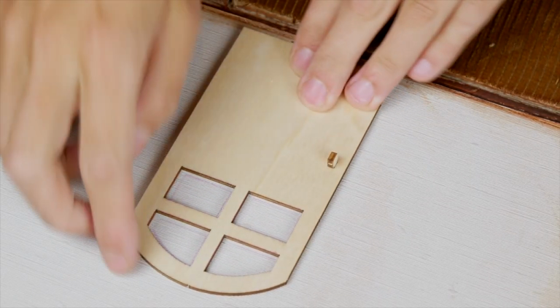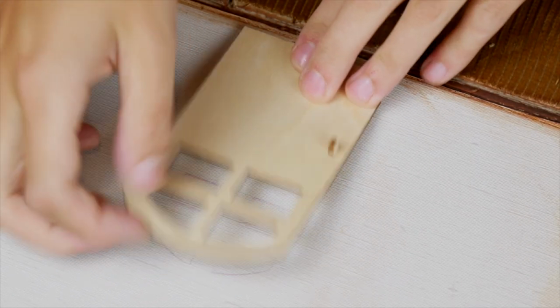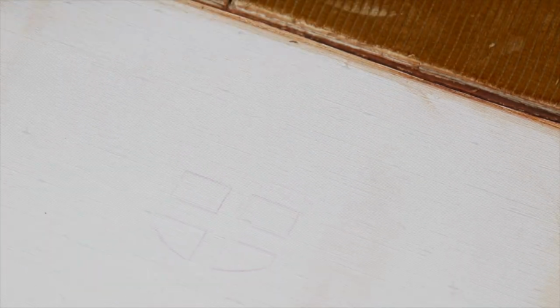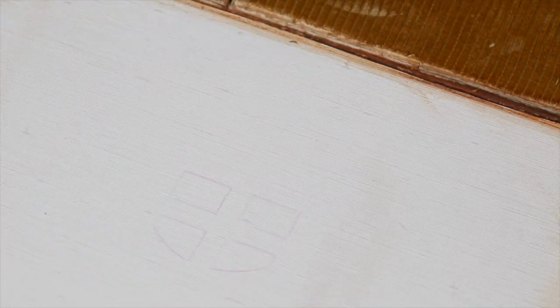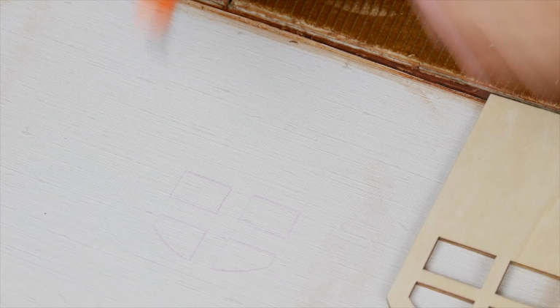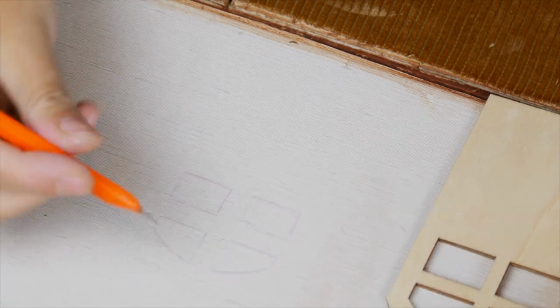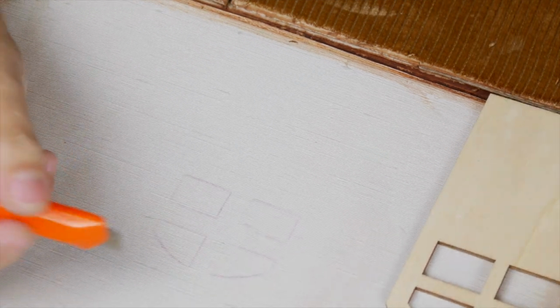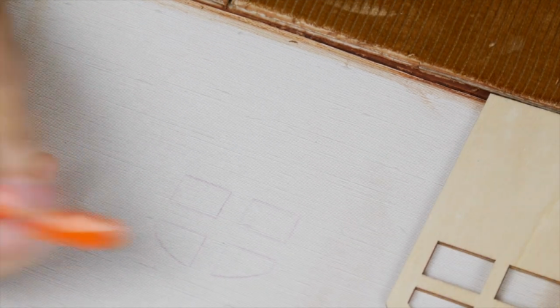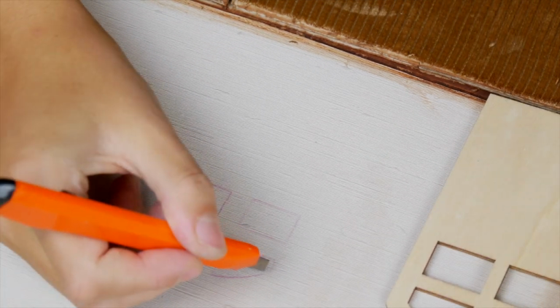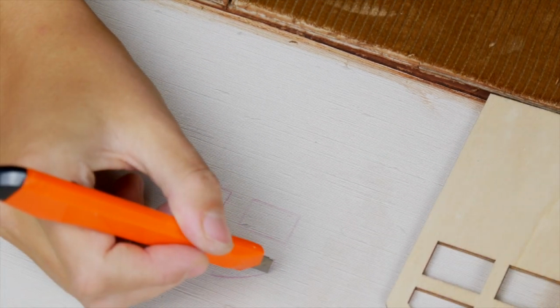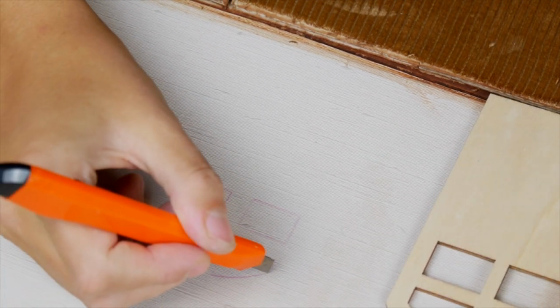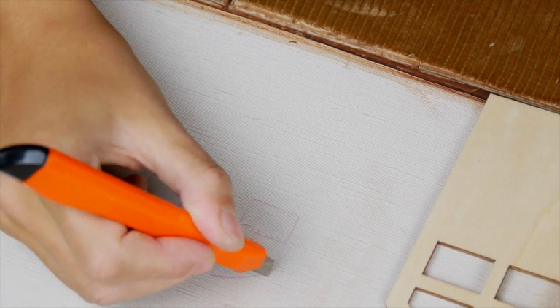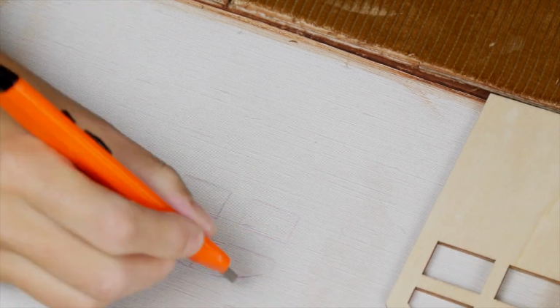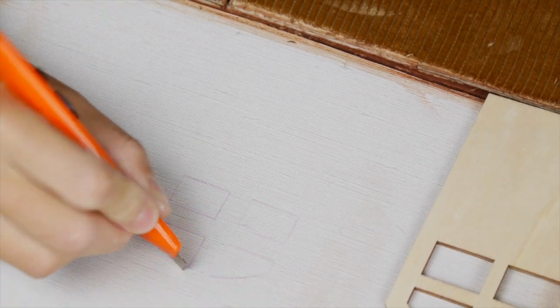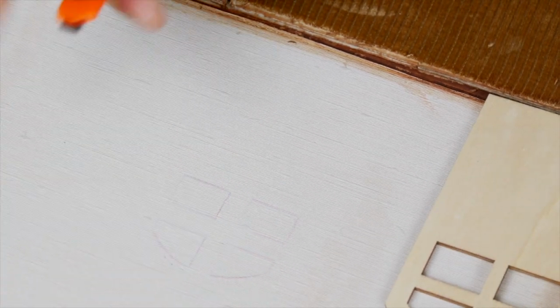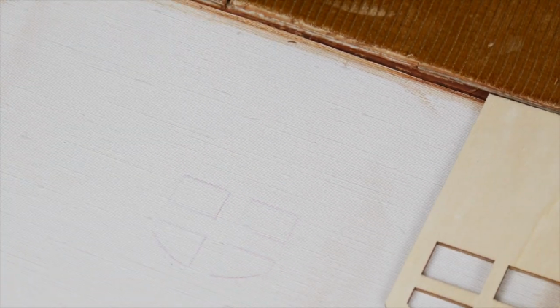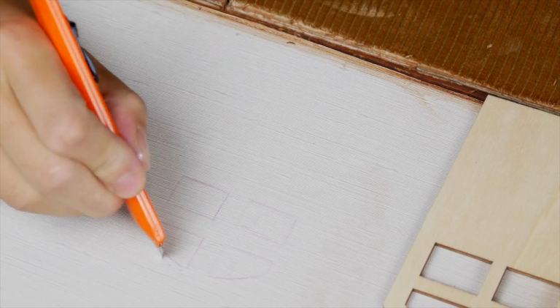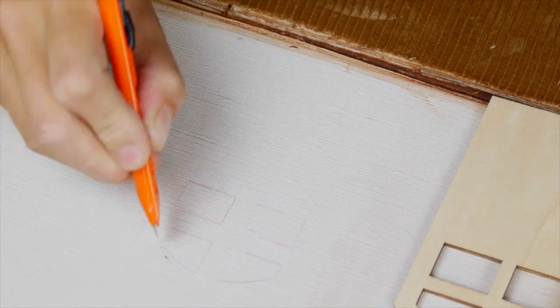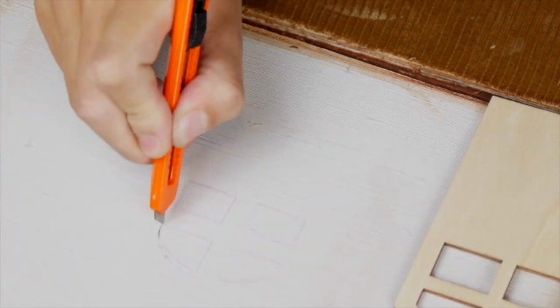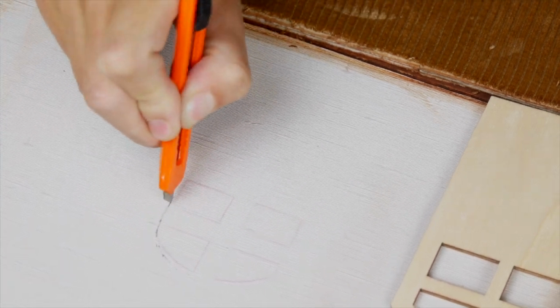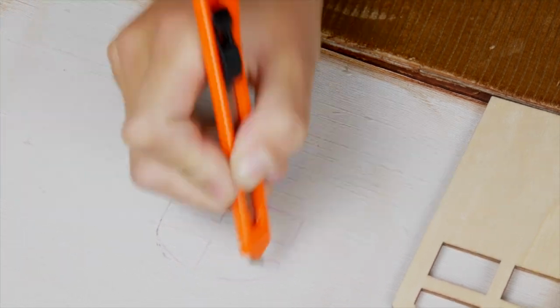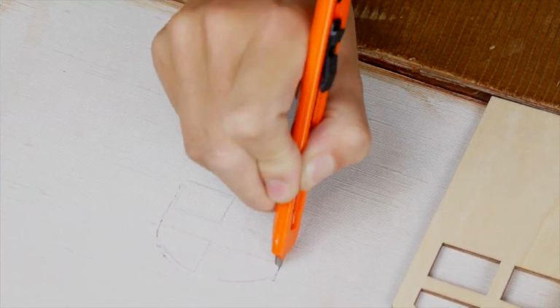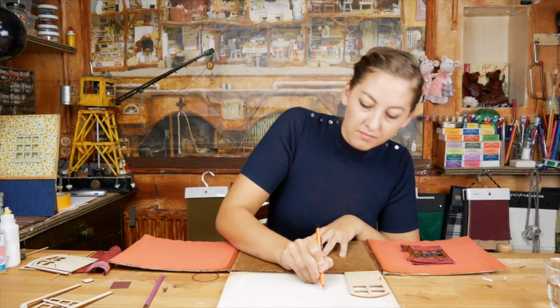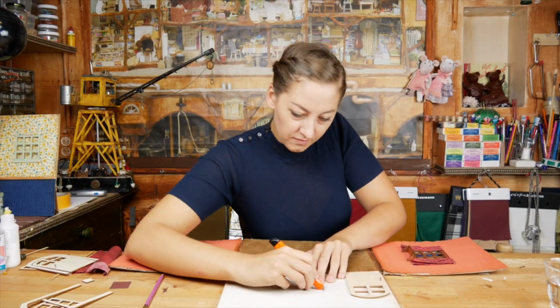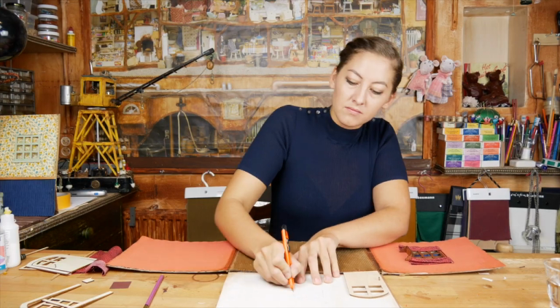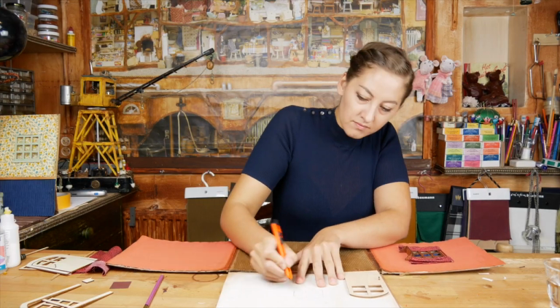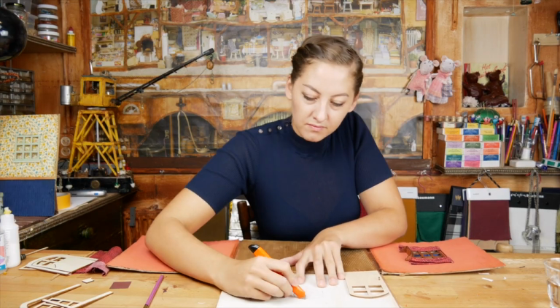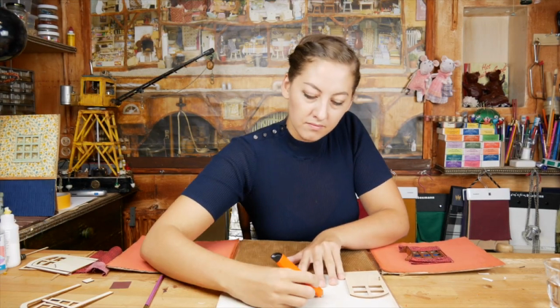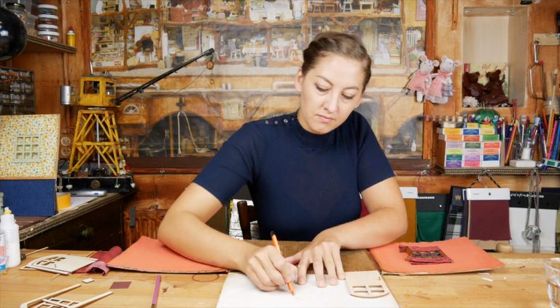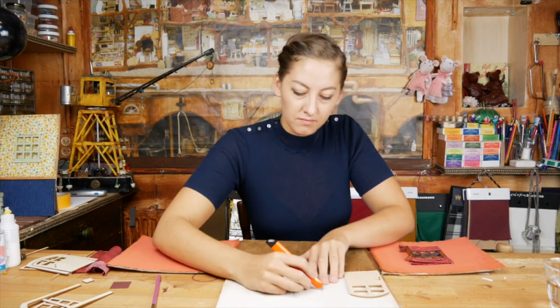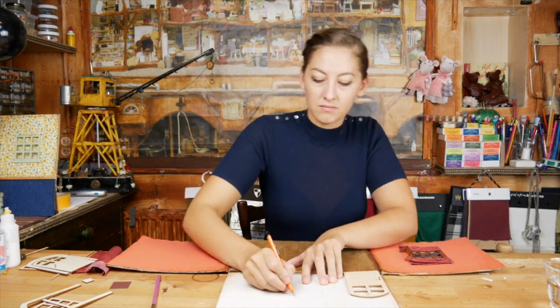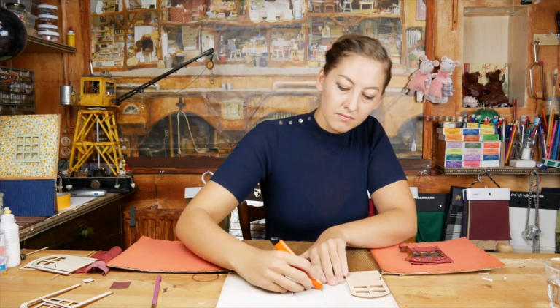Place the door where you want it to be and outline the inner windows with a pencil to know where to cut. Now you can cut out a window in one part, just a little outside the drawn lines. Ask an adult to assist you with this part.